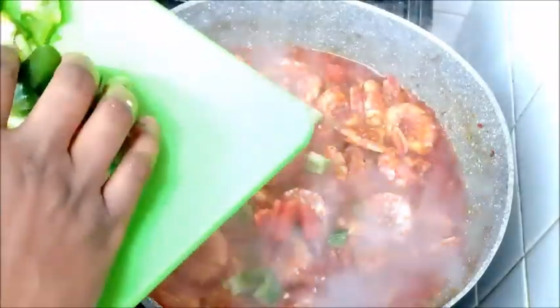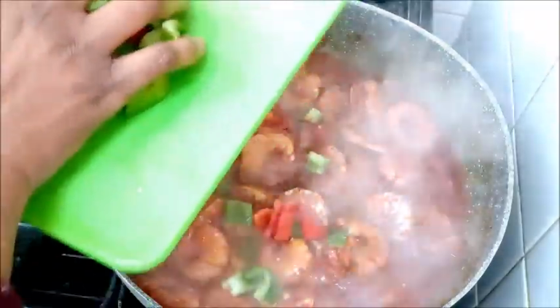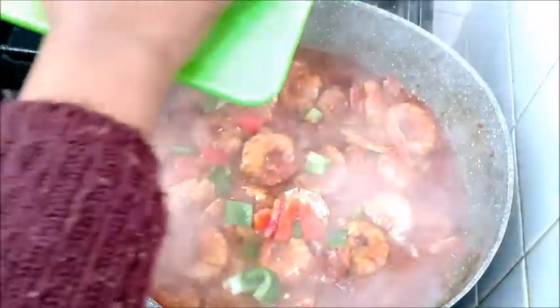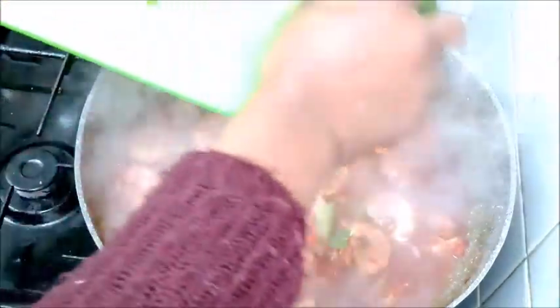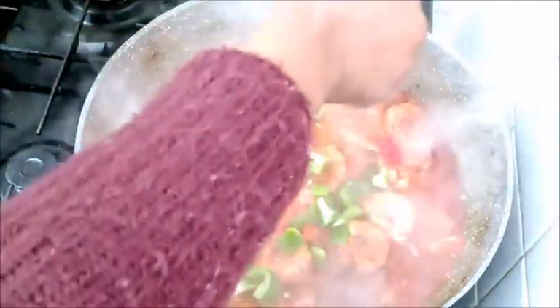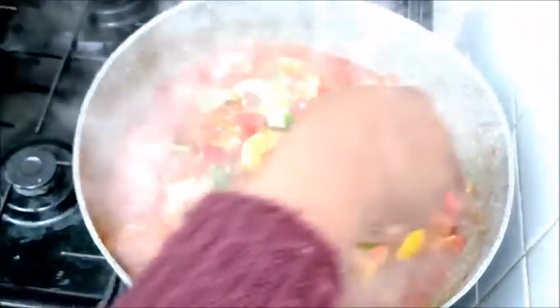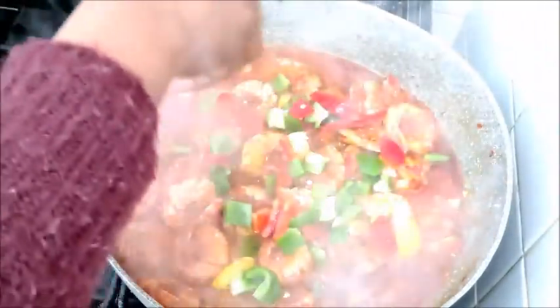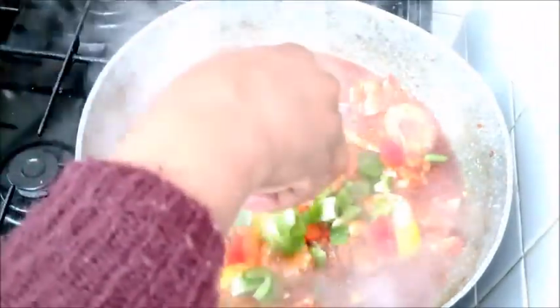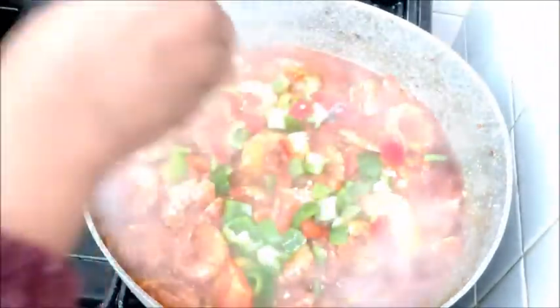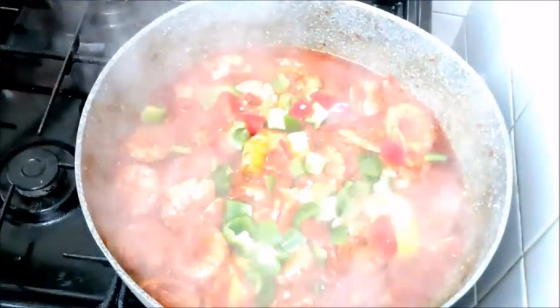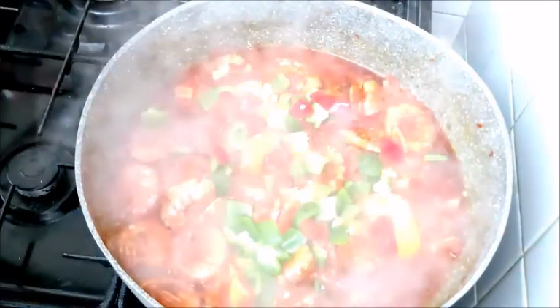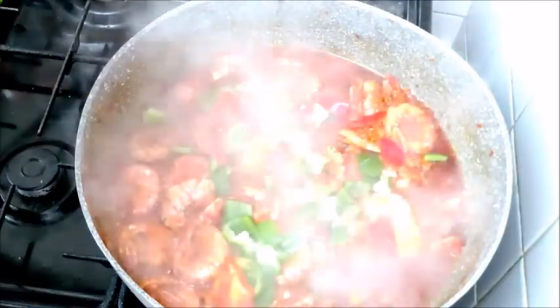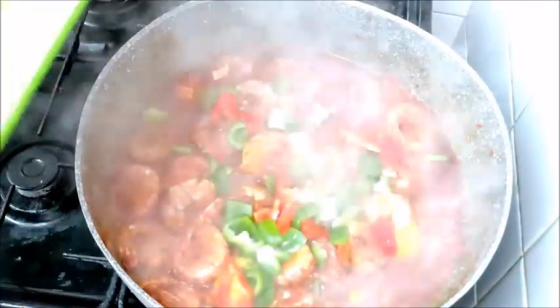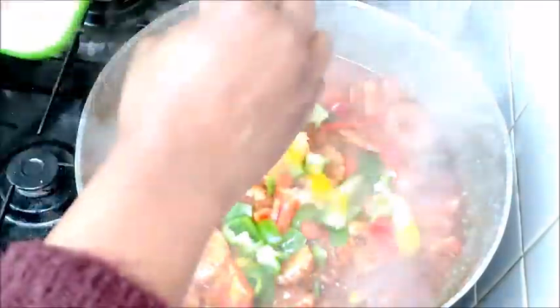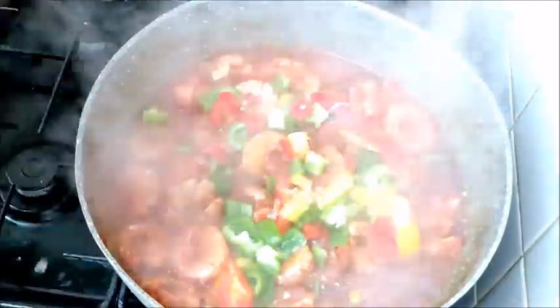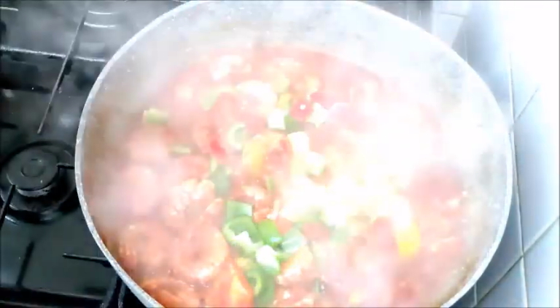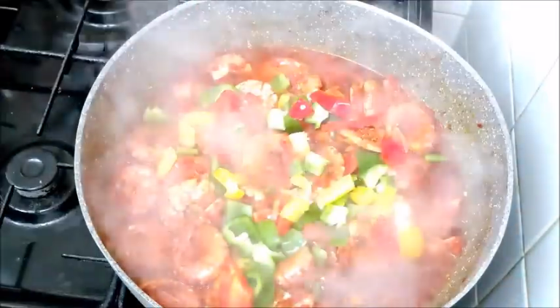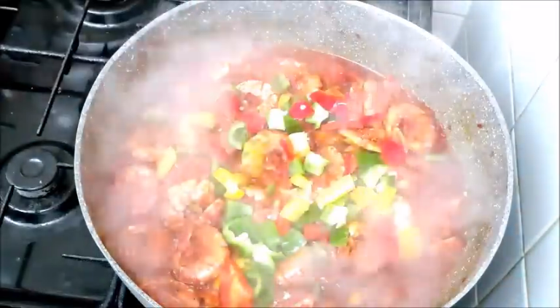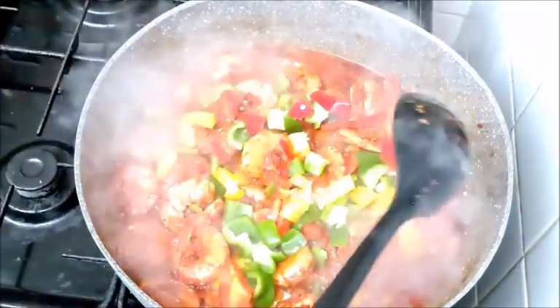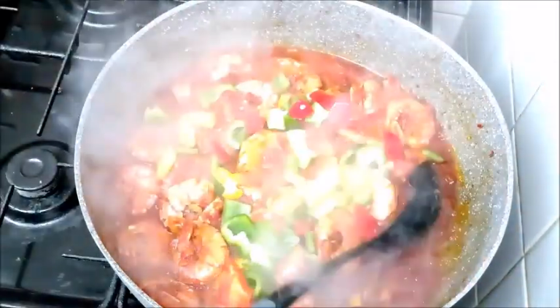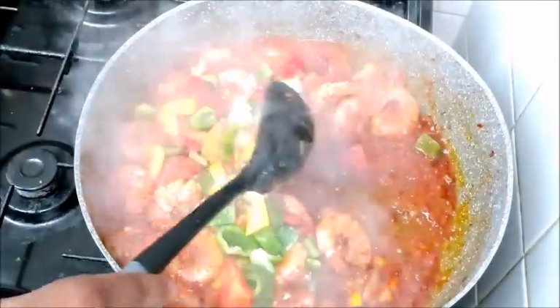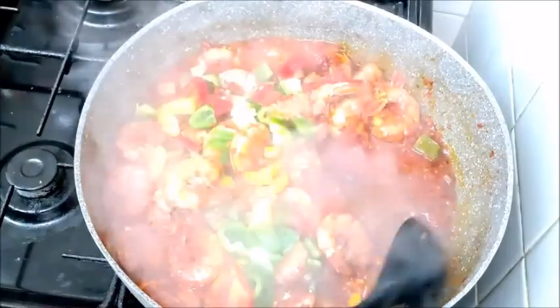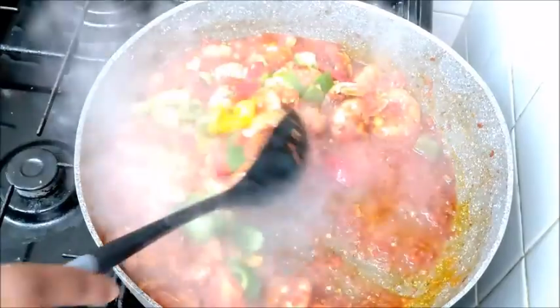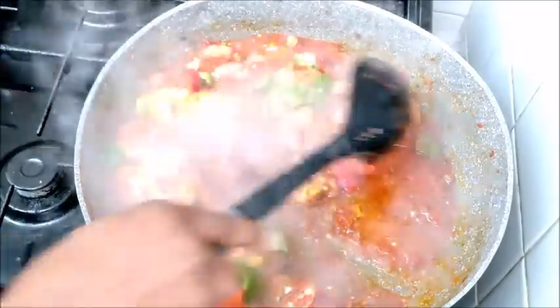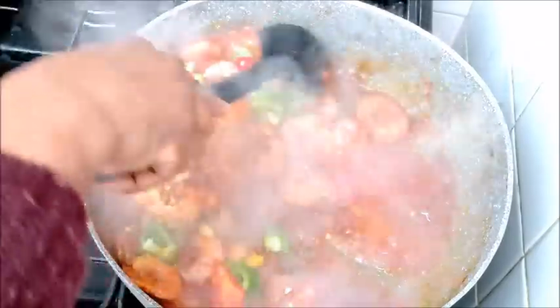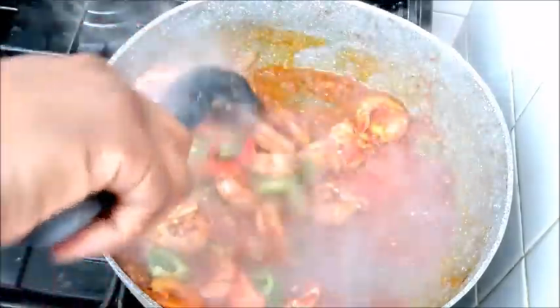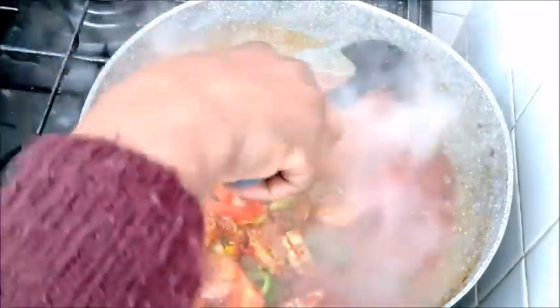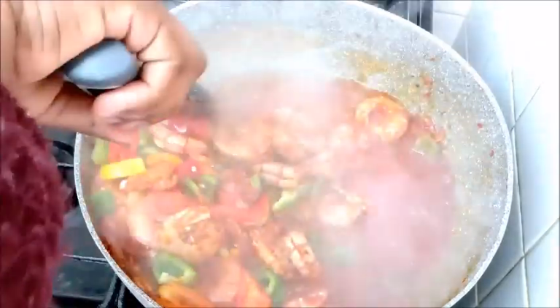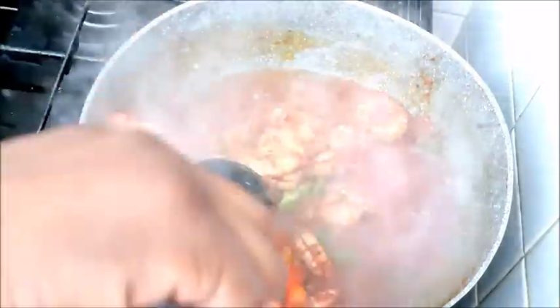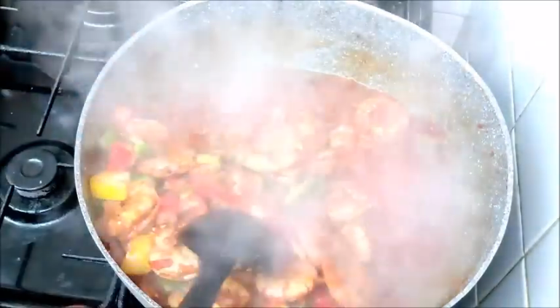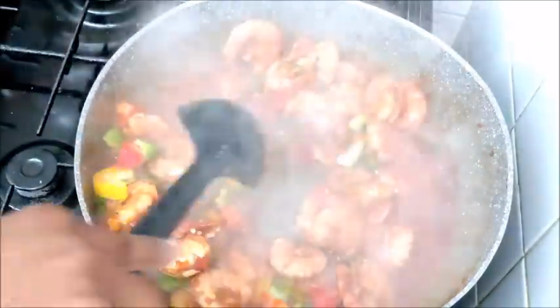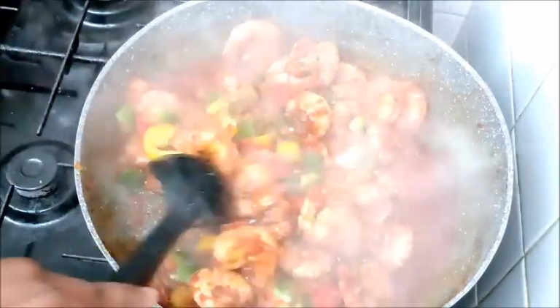Lastly, you garnish the pot with any vegetable of your choice. I'm using bell pepper, but you can also use celery to do this. And here it is, guys — my pot is ready.